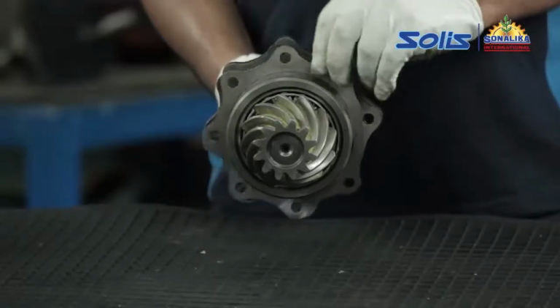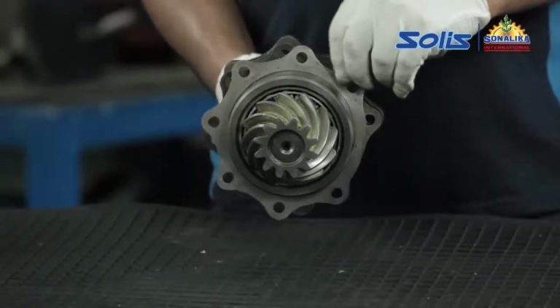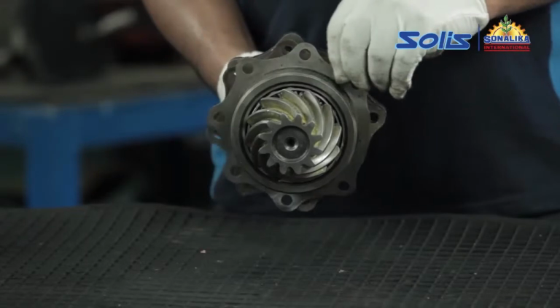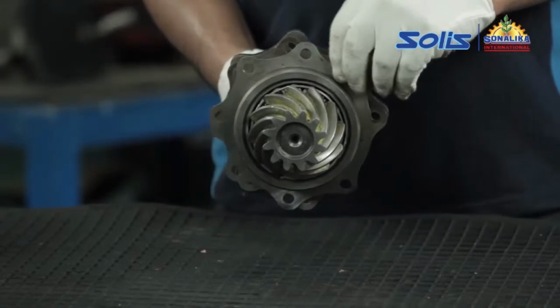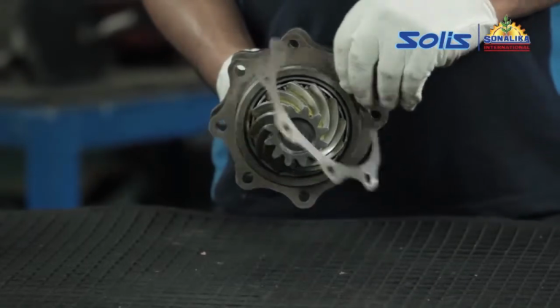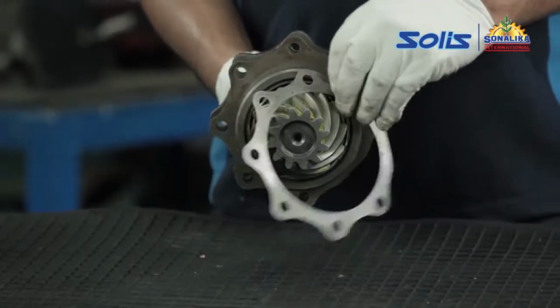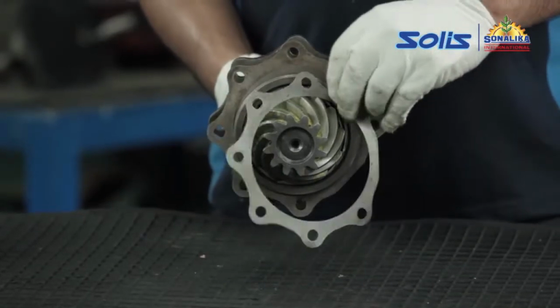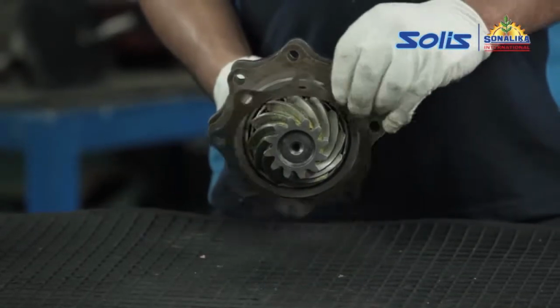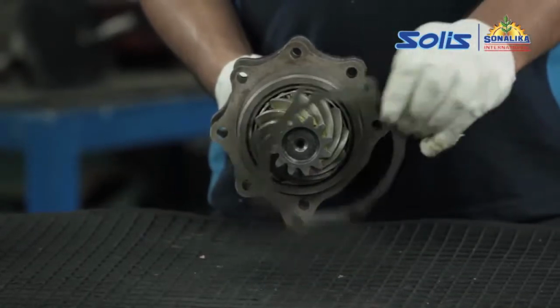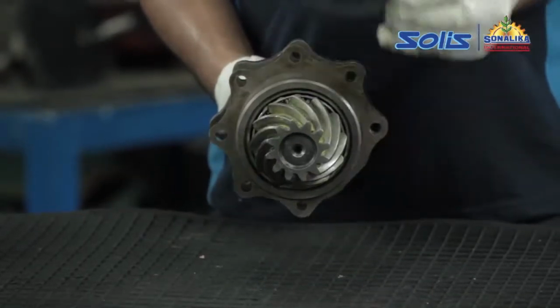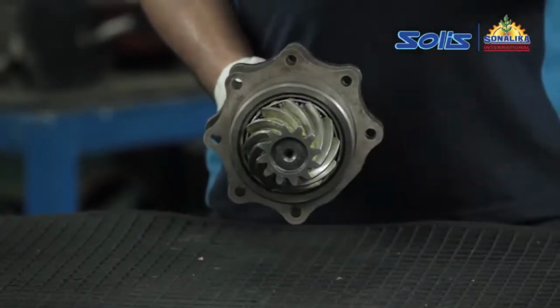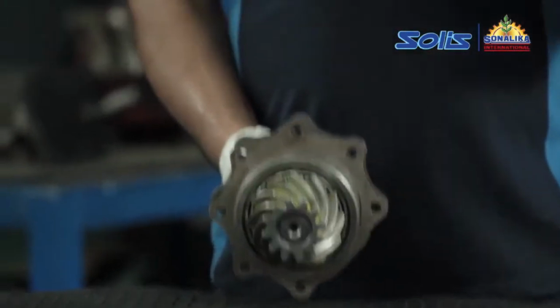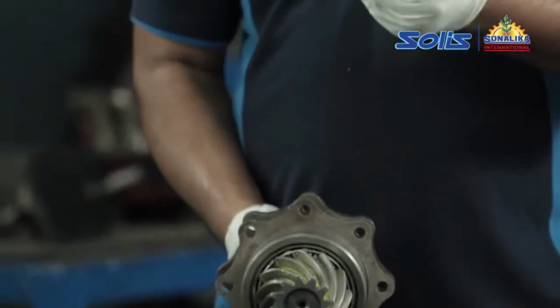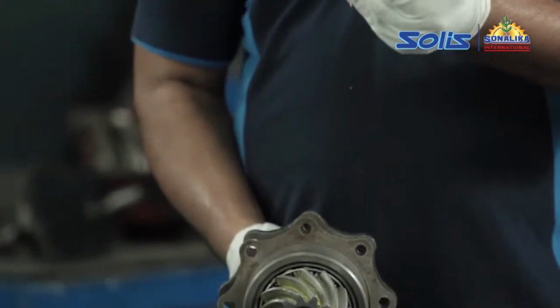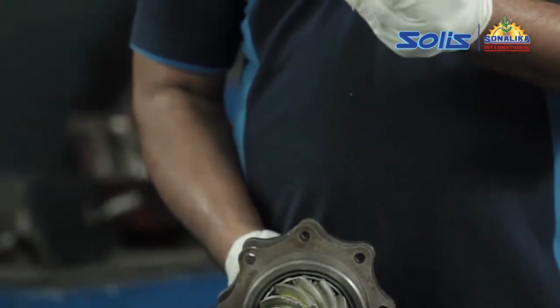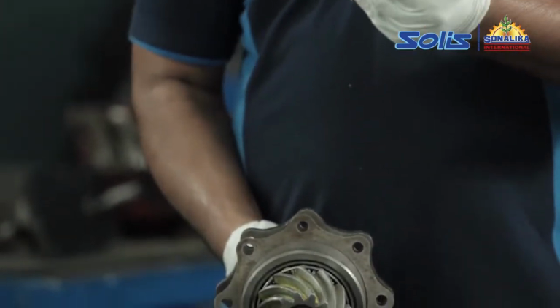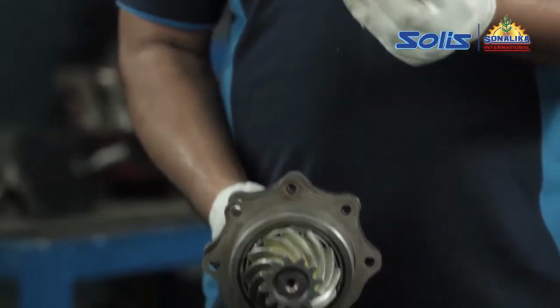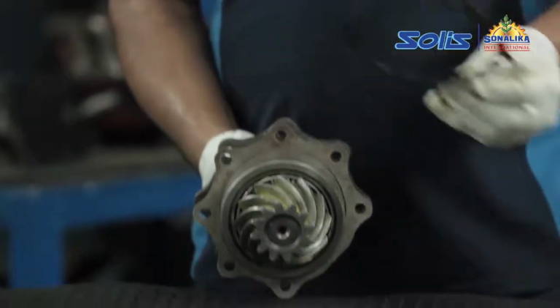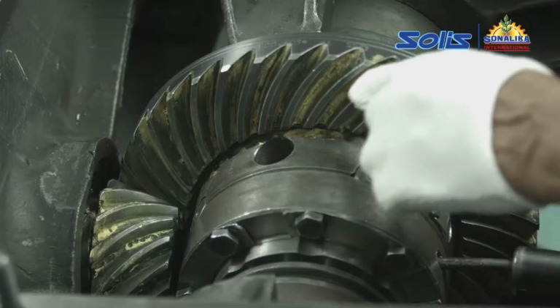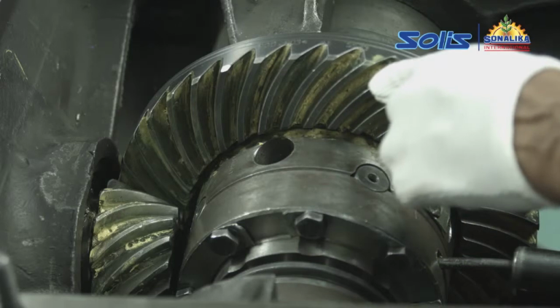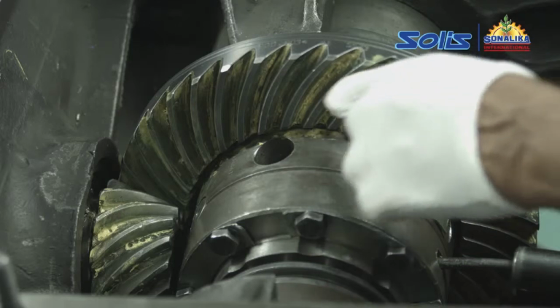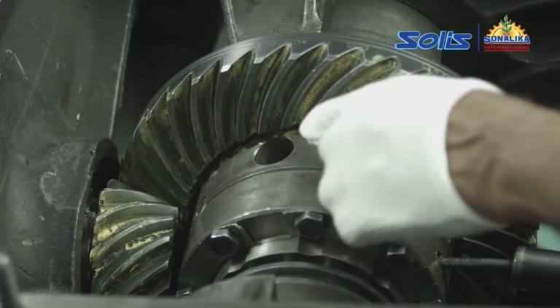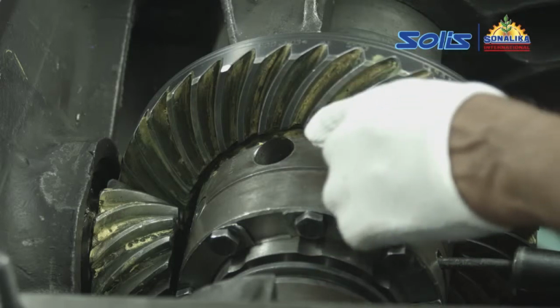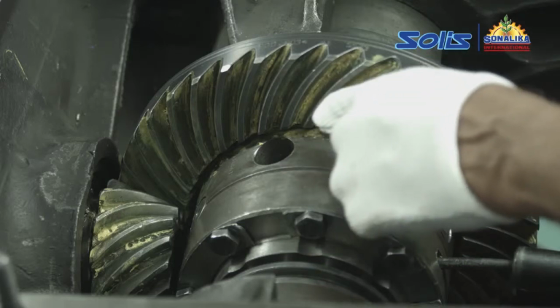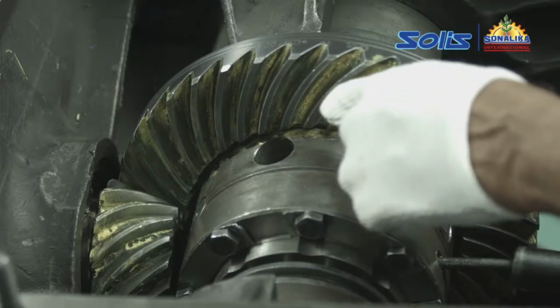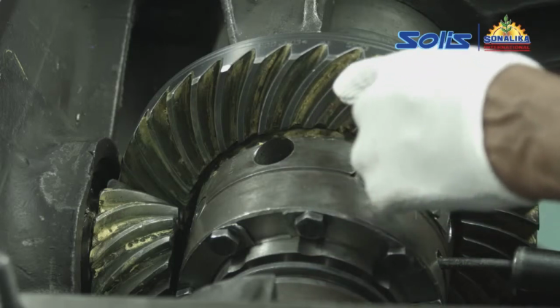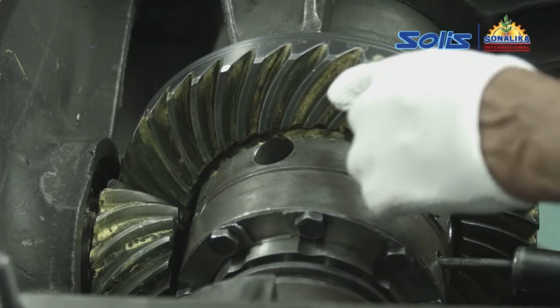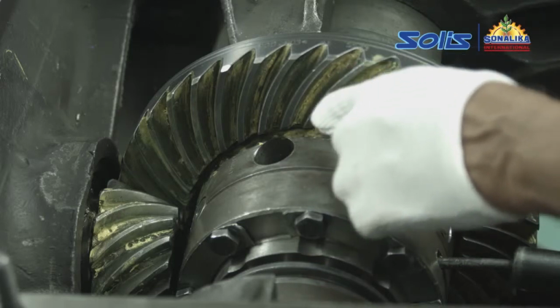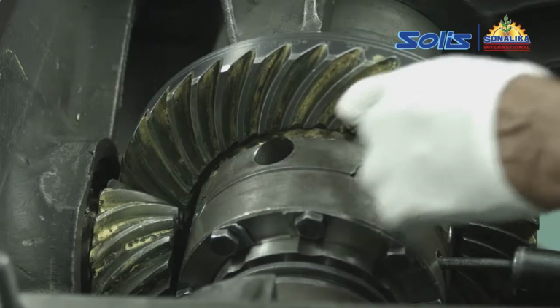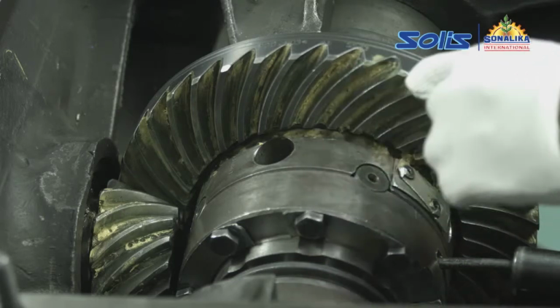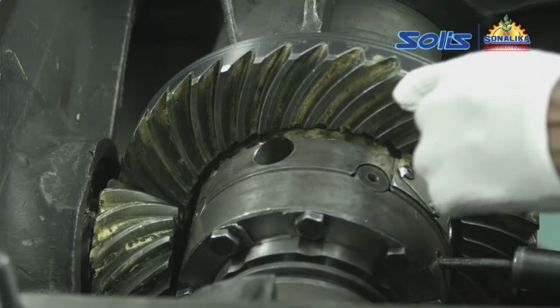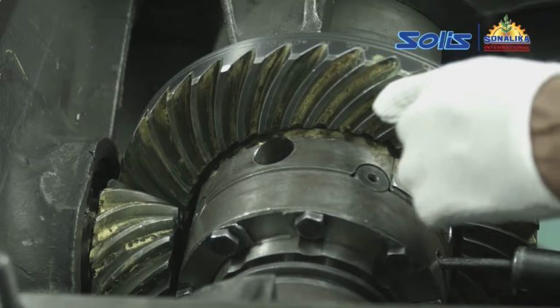Remove the shims from the rear side of the pinion to adjust the contact area. There must be 70% contact between the crown and pinion.